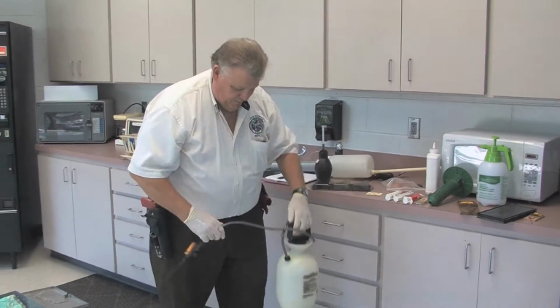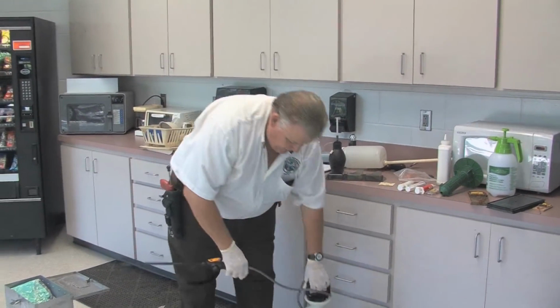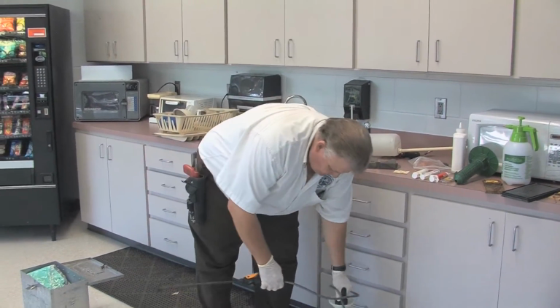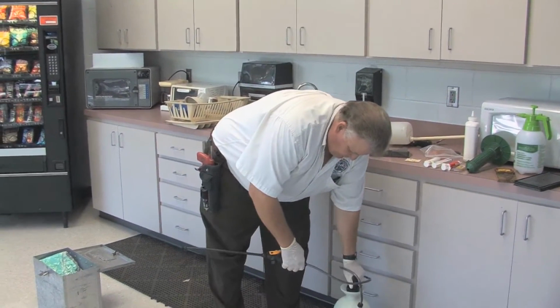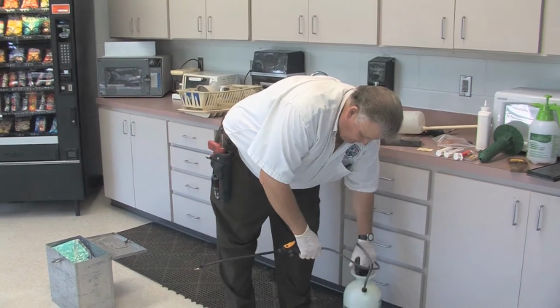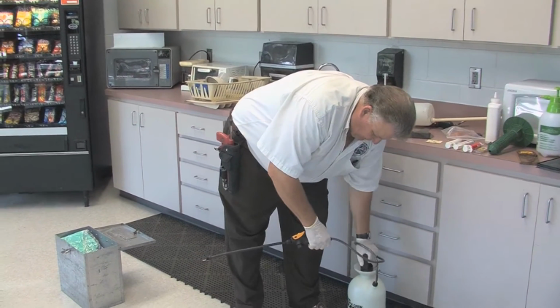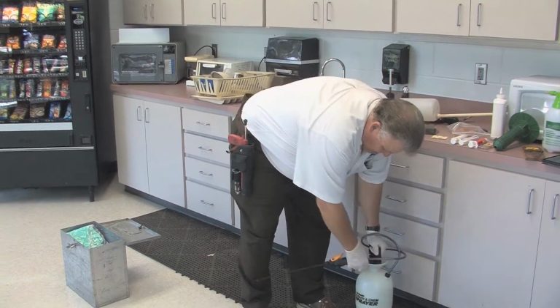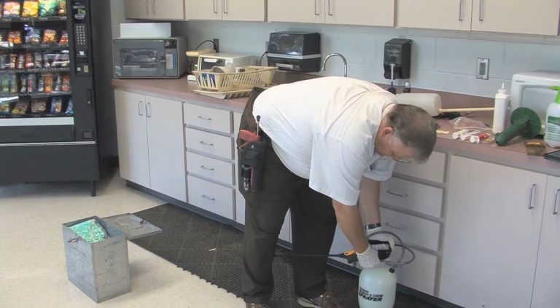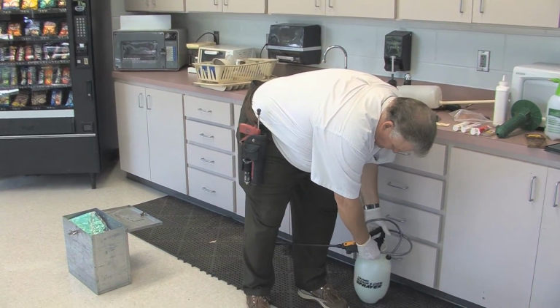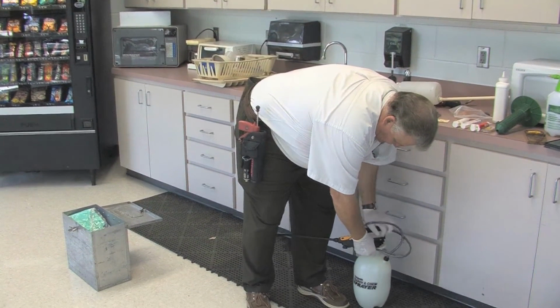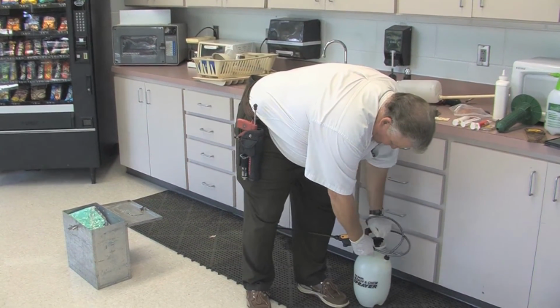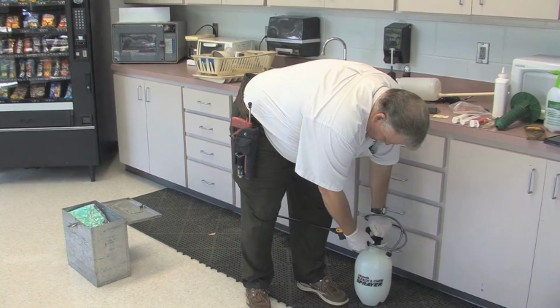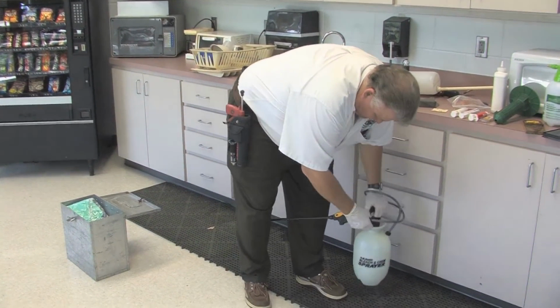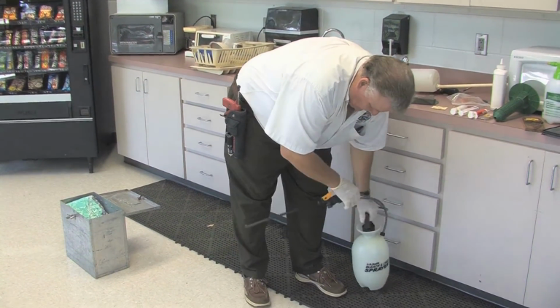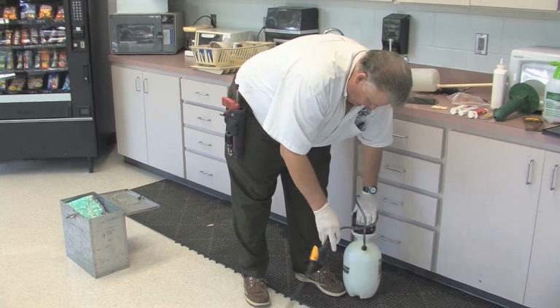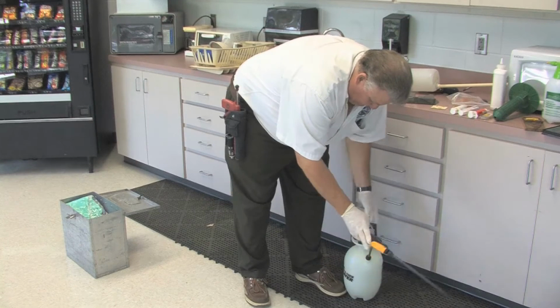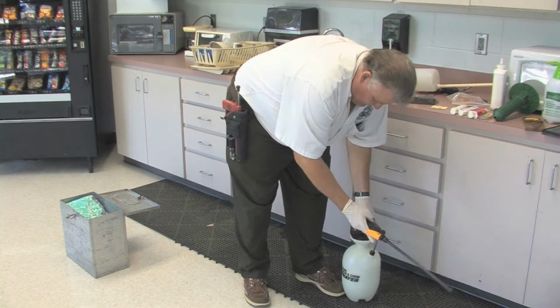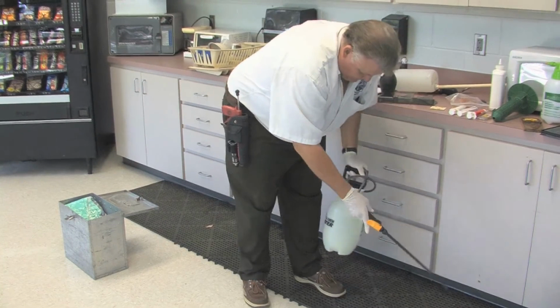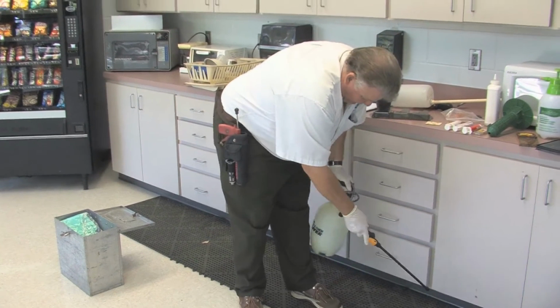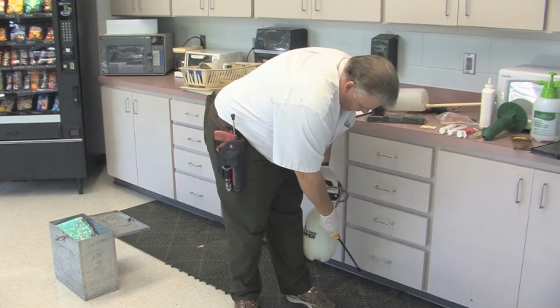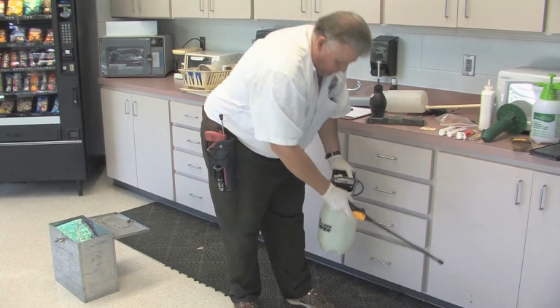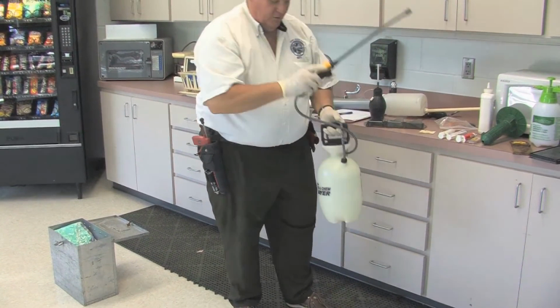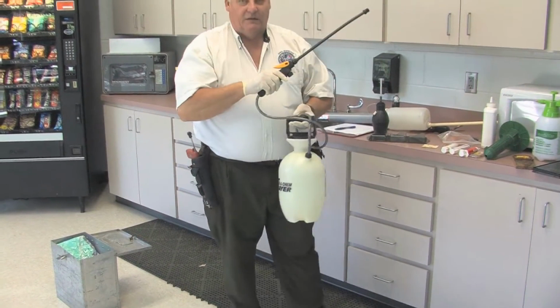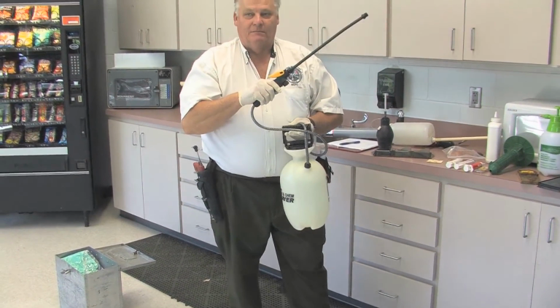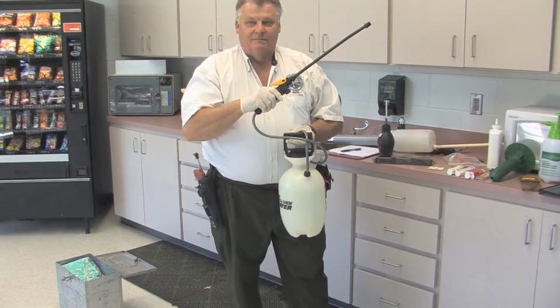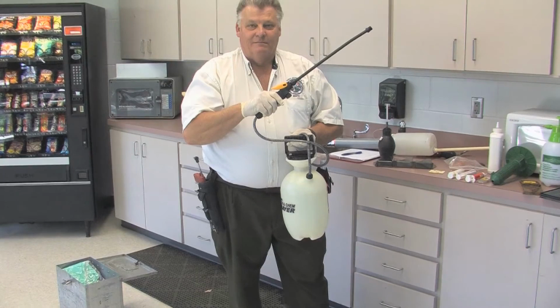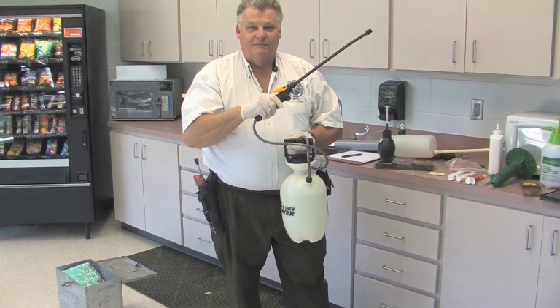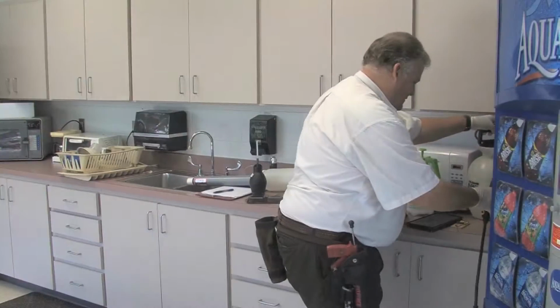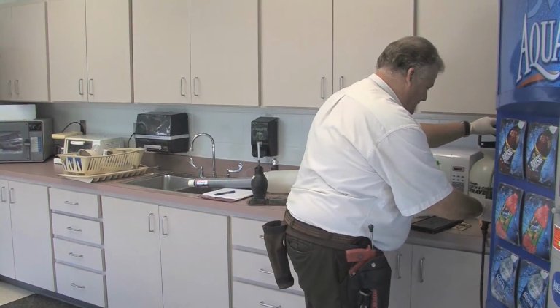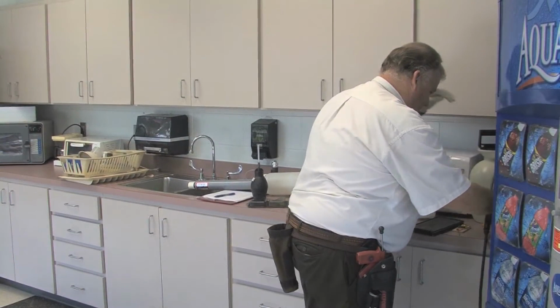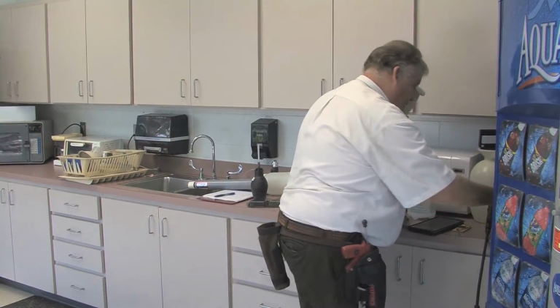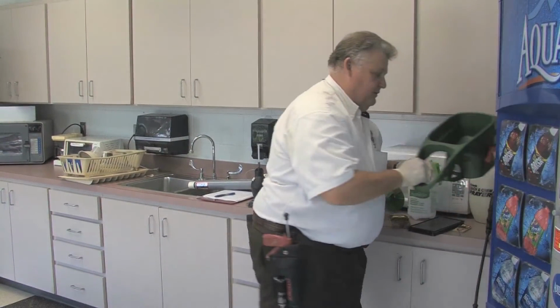We have a one-gallon applicator like this one here. Most of these that you see today are a B&G type of sprayer, but a handheld pressurized sprayer is good for making applications around the perimeter of exterior structures and doing spot treatments outside as well.